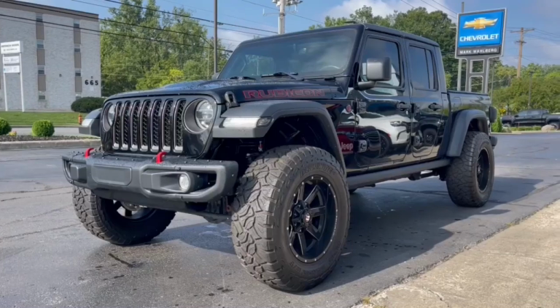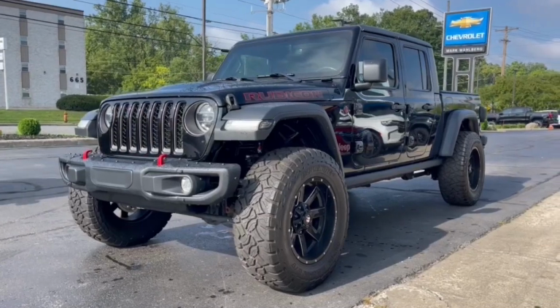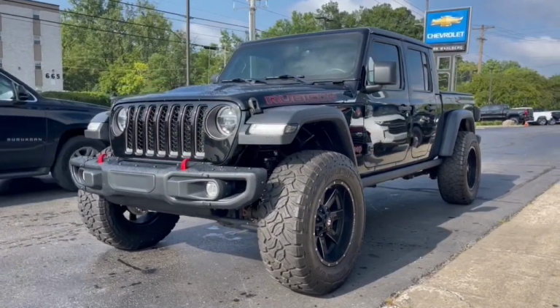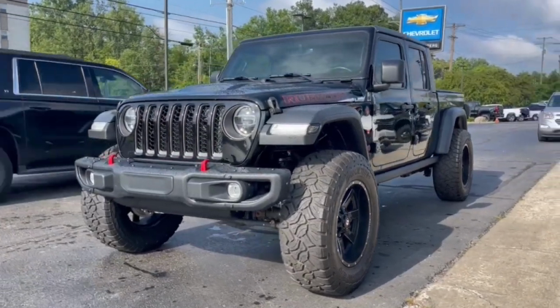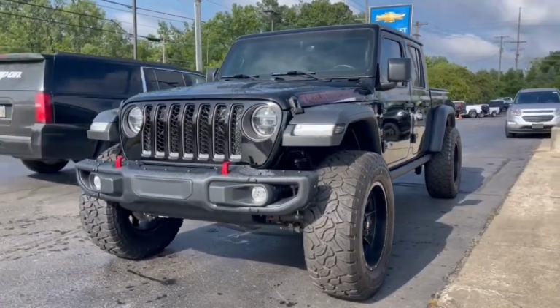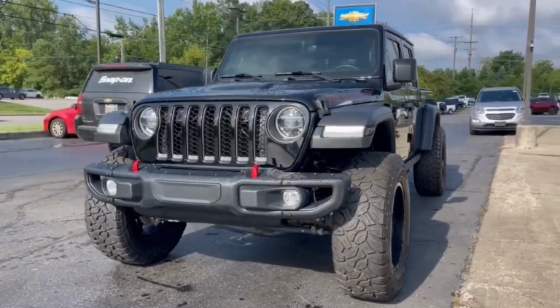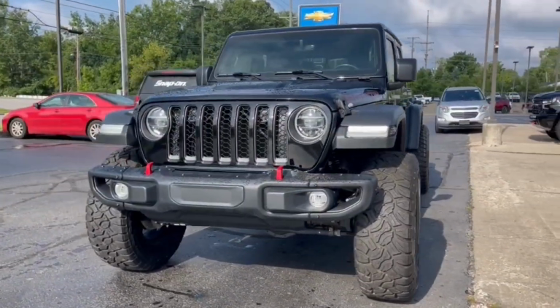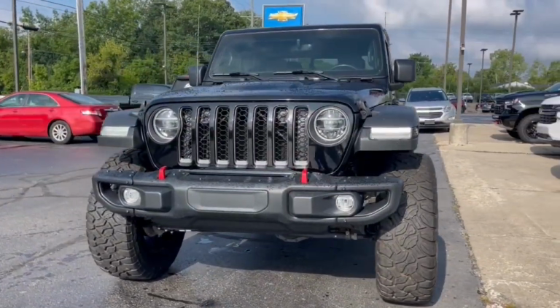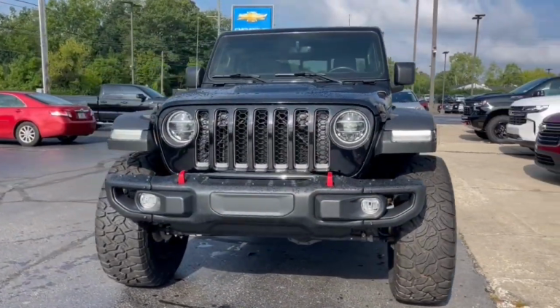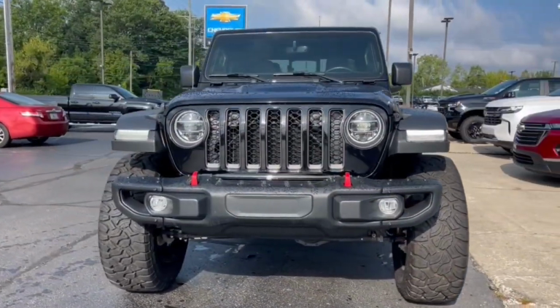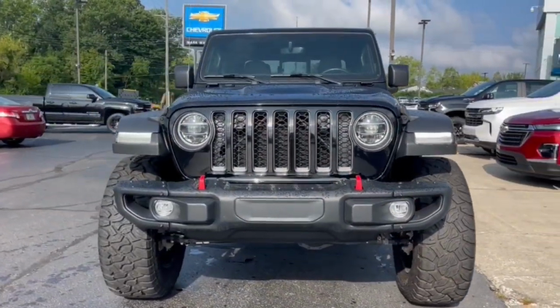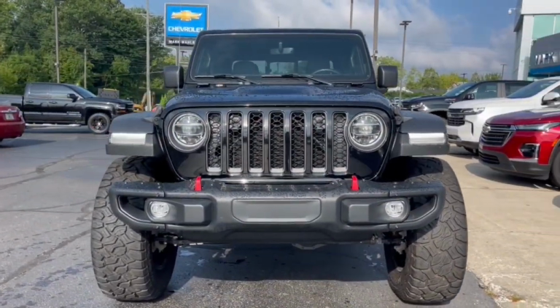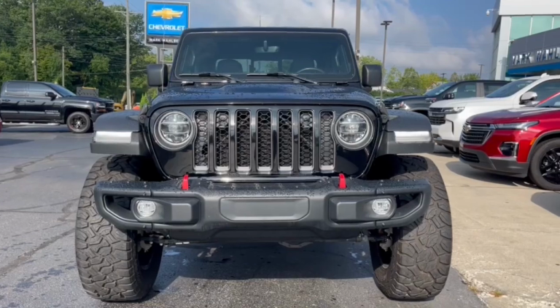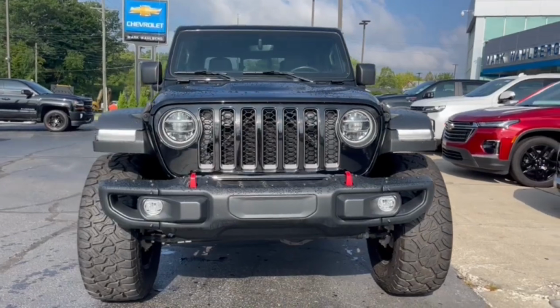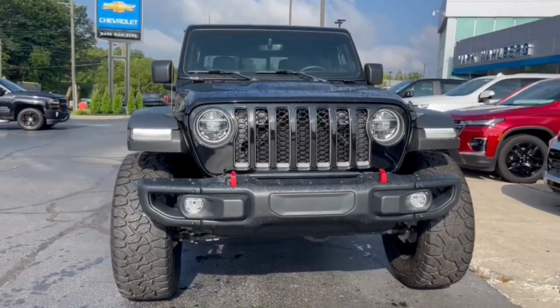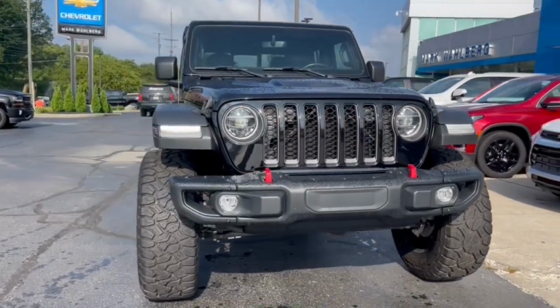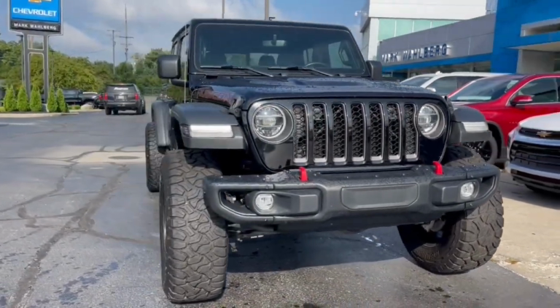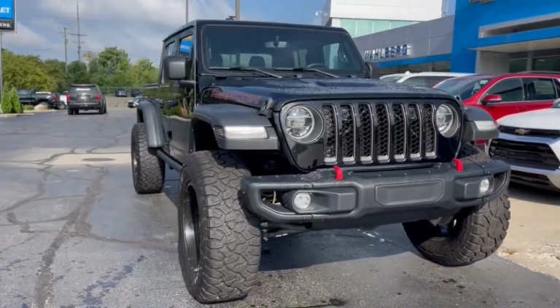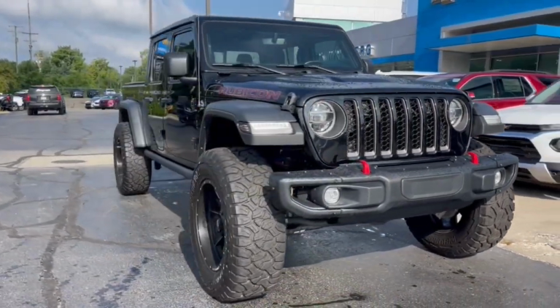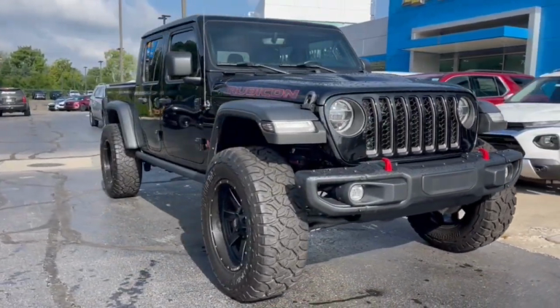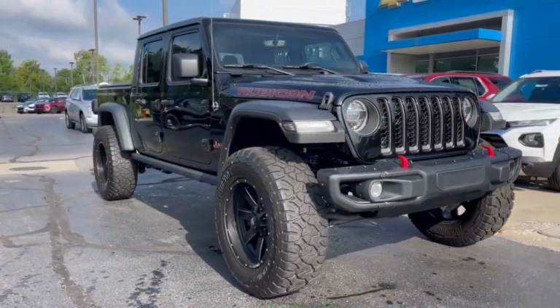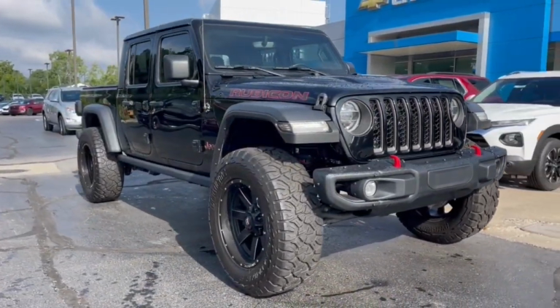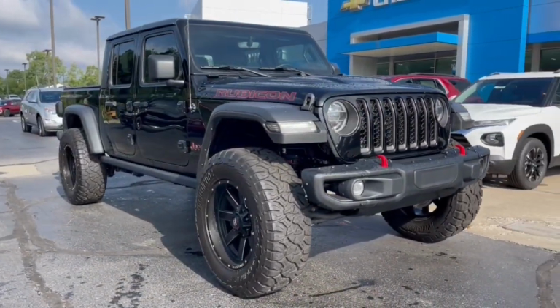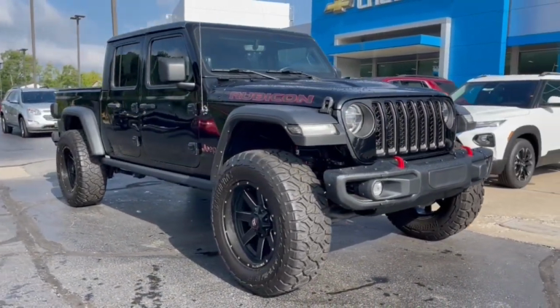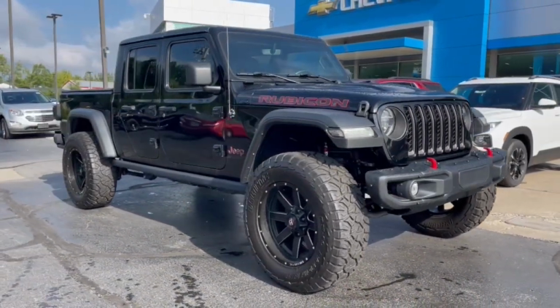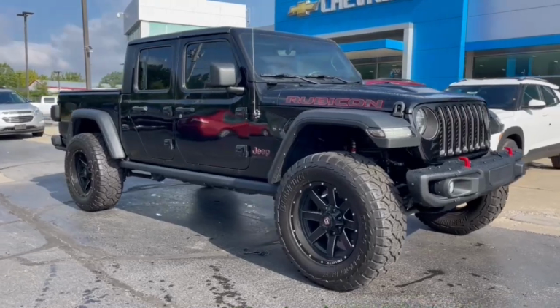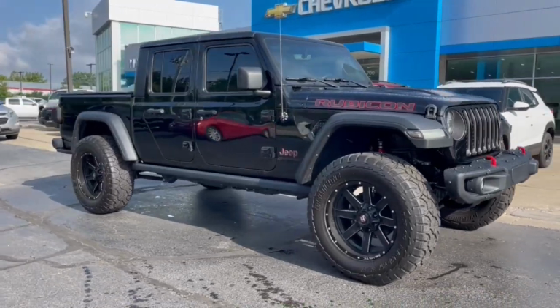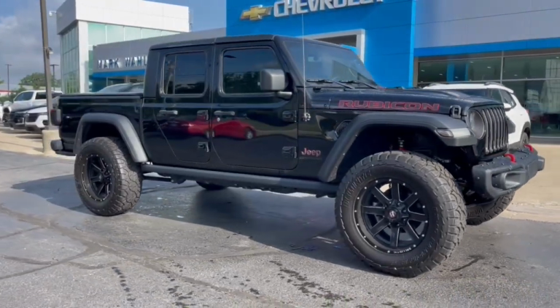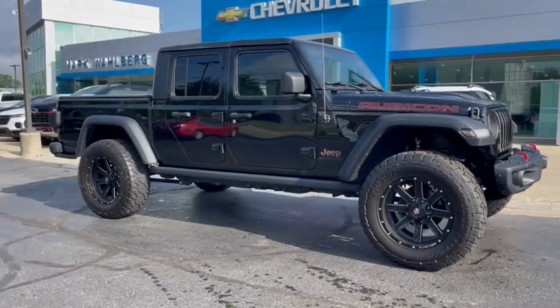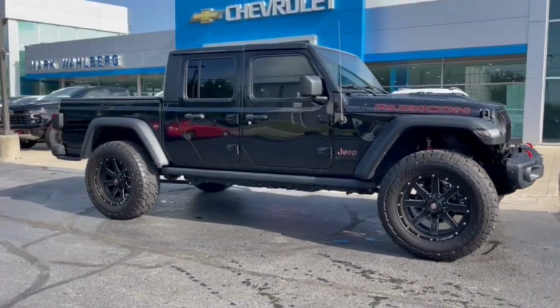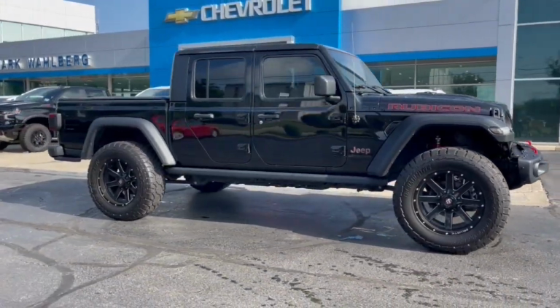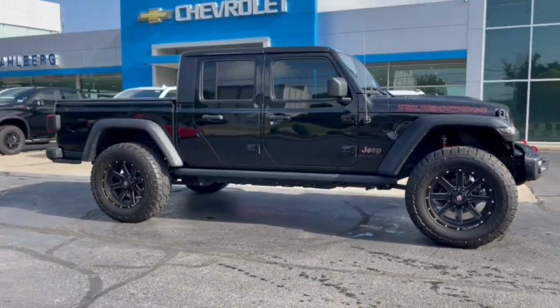Hop into the 2021 Jeep Gladiator. With less than 30,000 miles on the odometer, this vehicle stands out from the rest. Here's an off-roader's dream come true, the Gladiator.